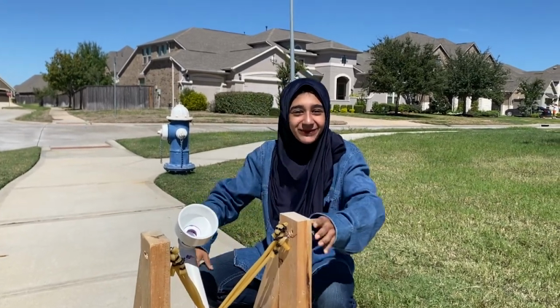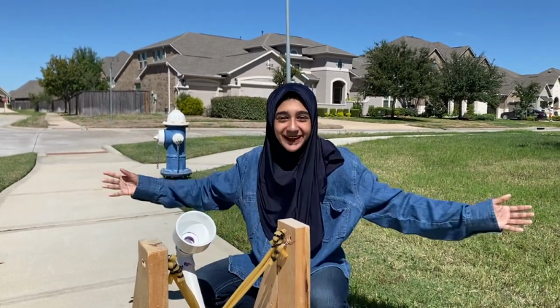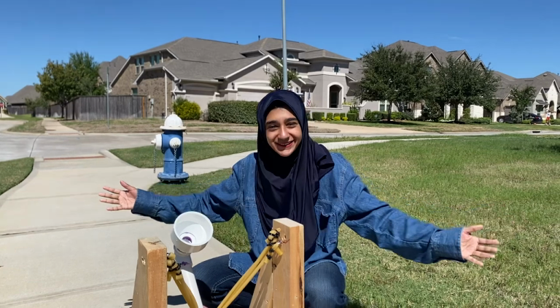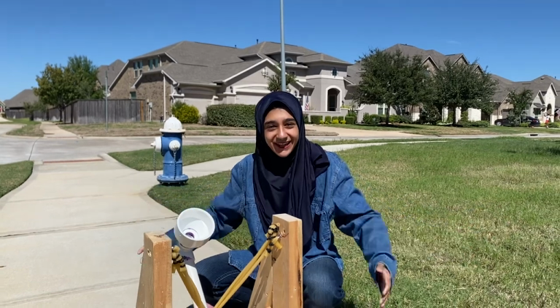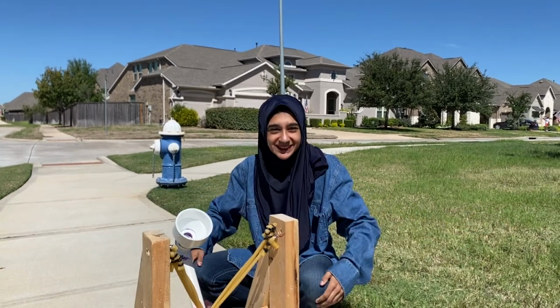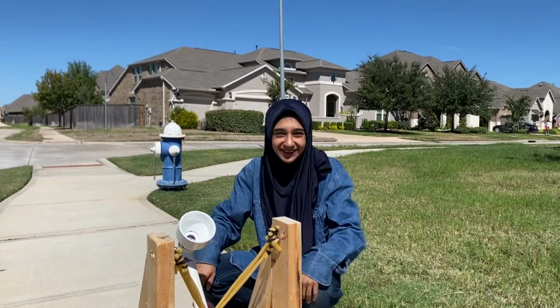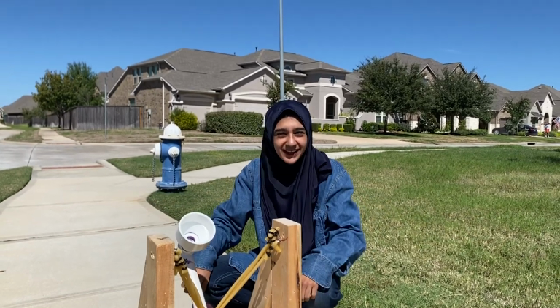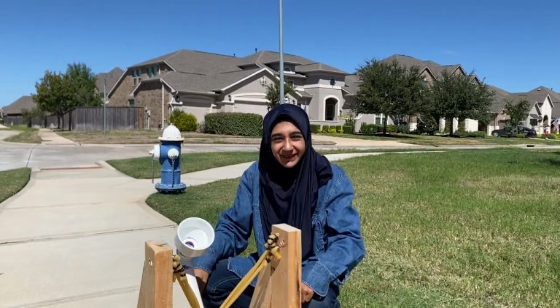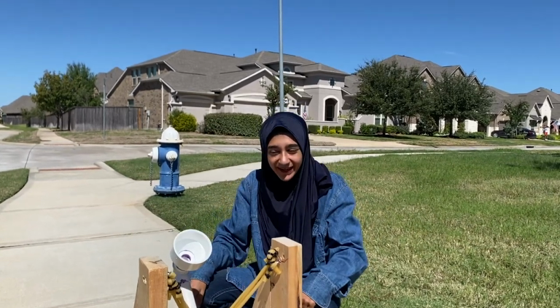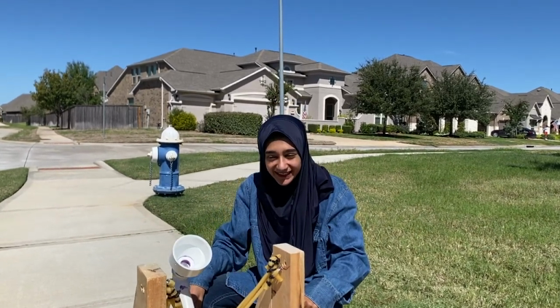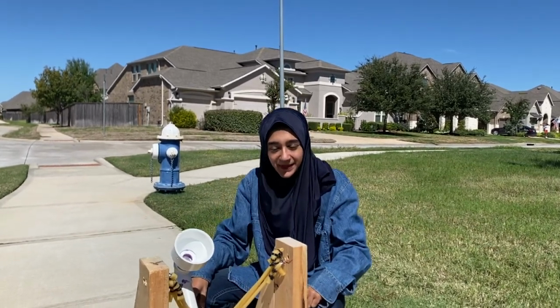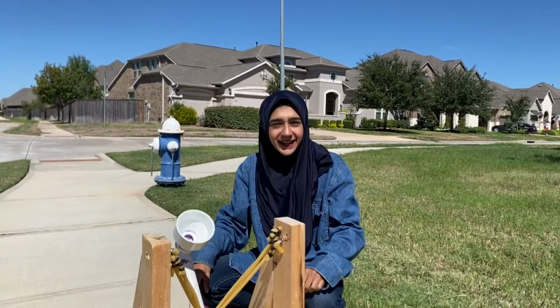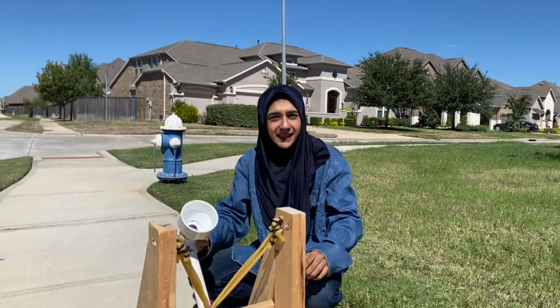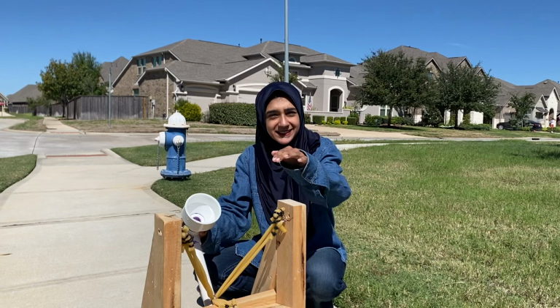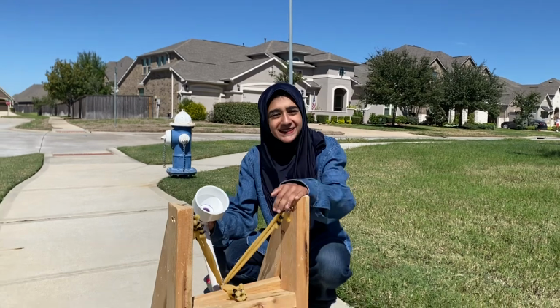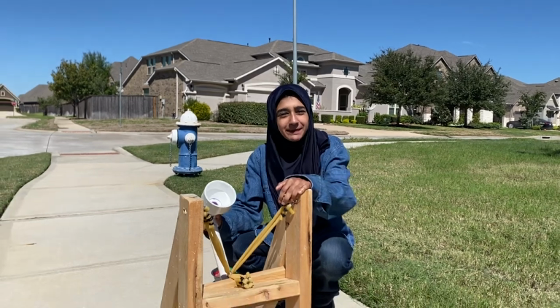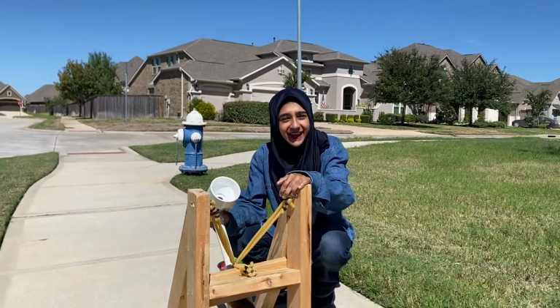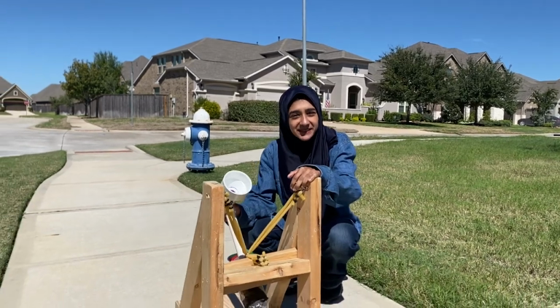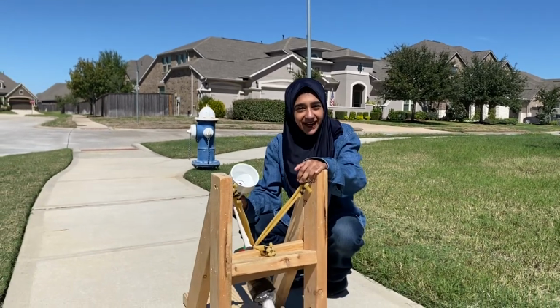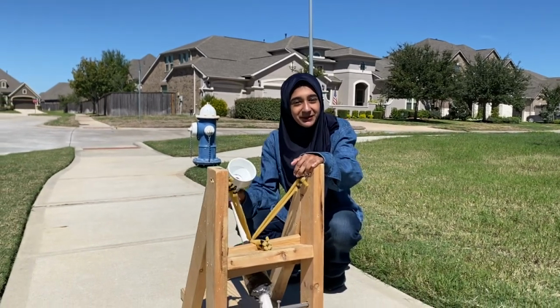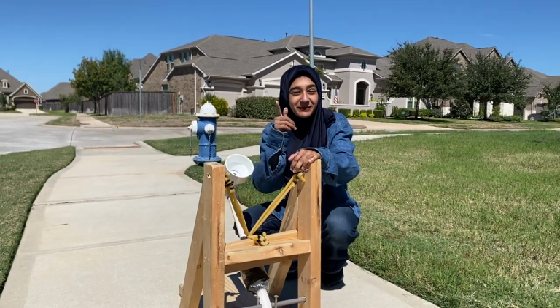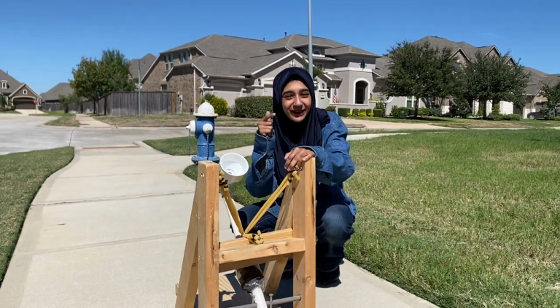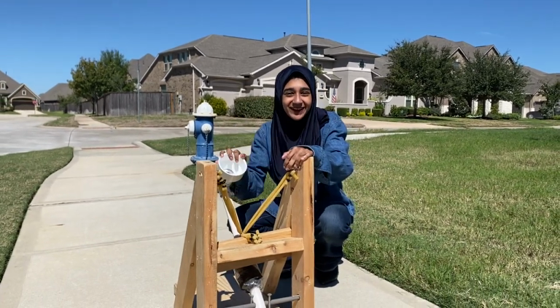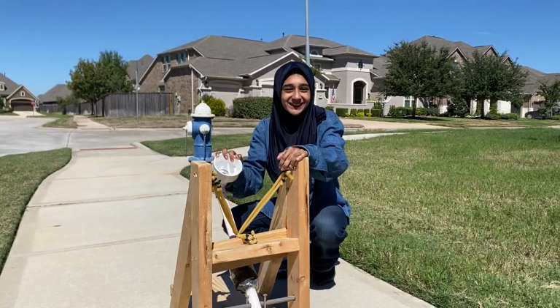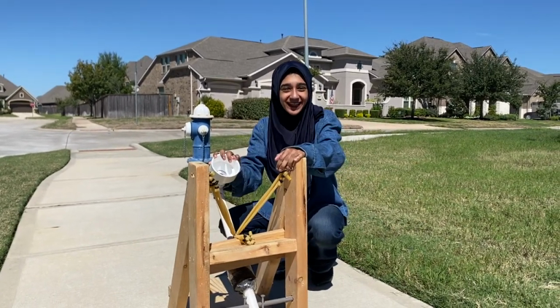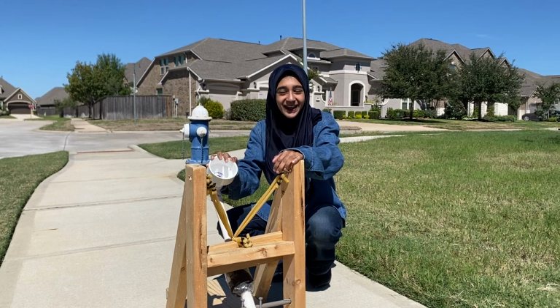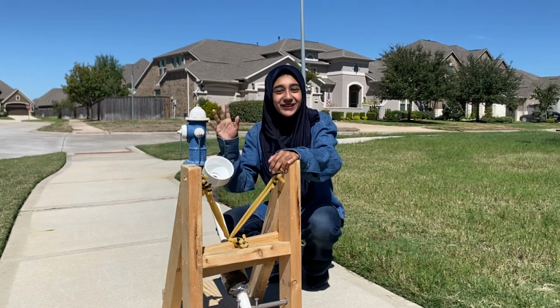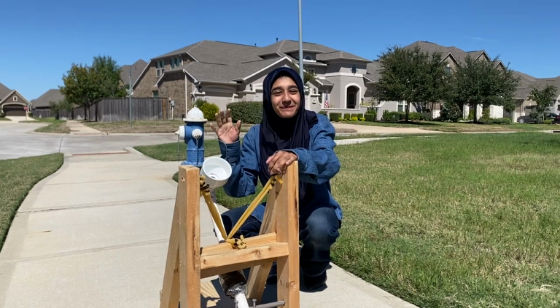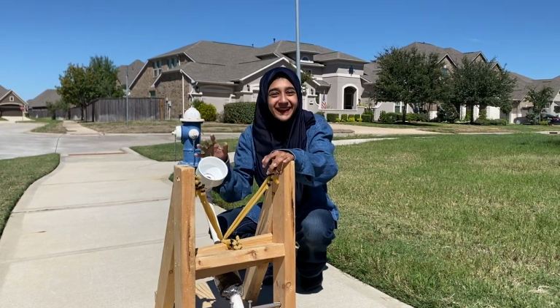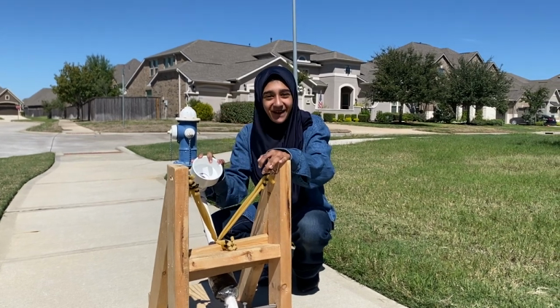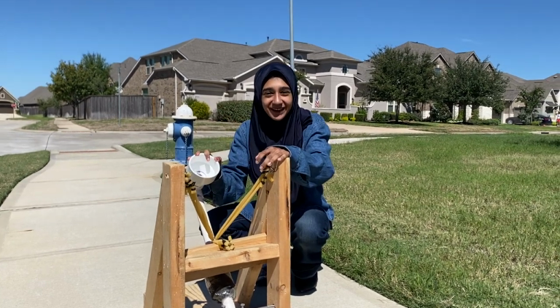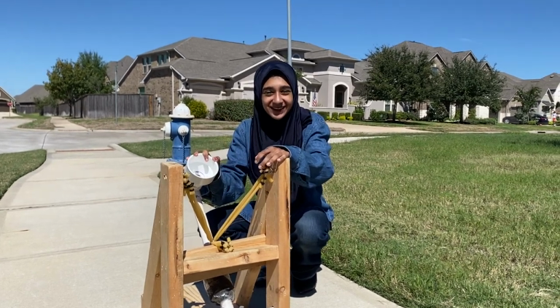But if we made a huge ginormous catapult it wouldn't work like that. But anyway, let me explain to you the mechanics of our catapult before we launch this in the air — and you won't believe how far this goes.